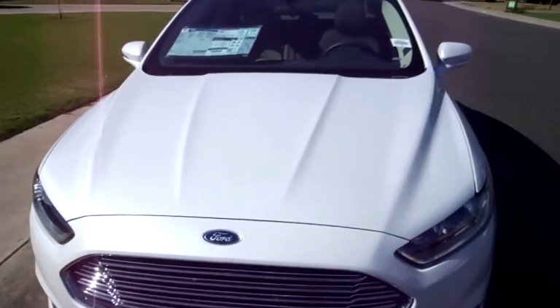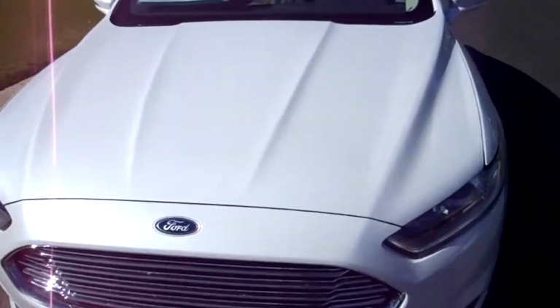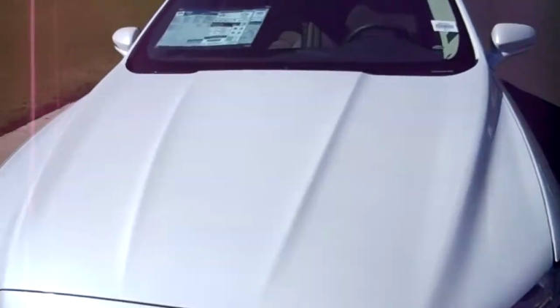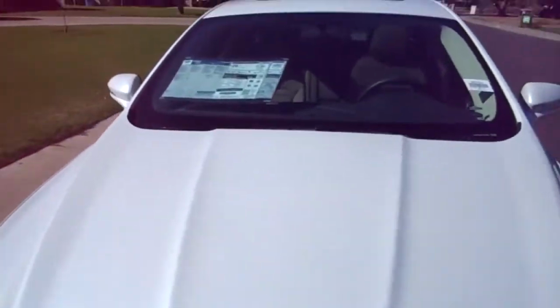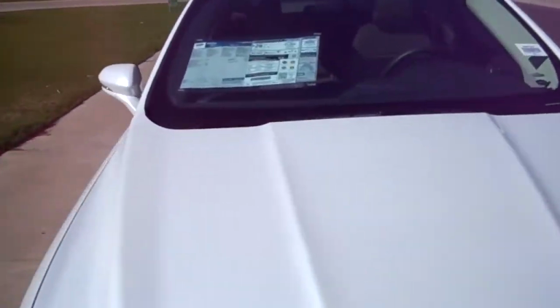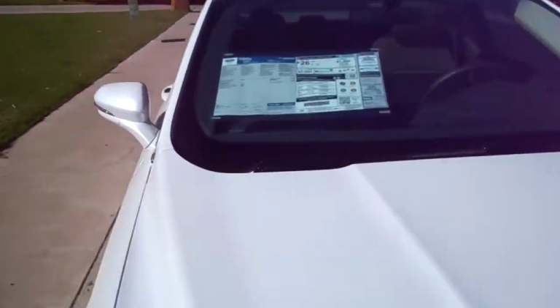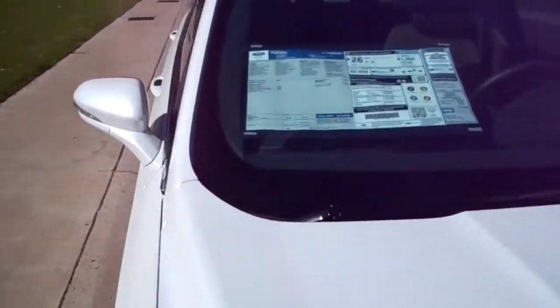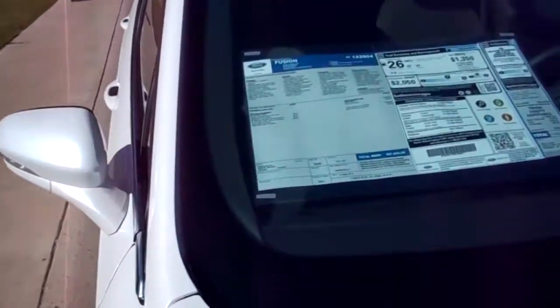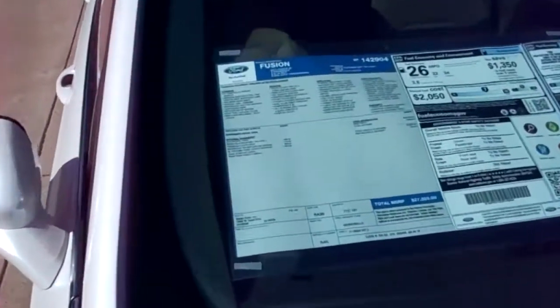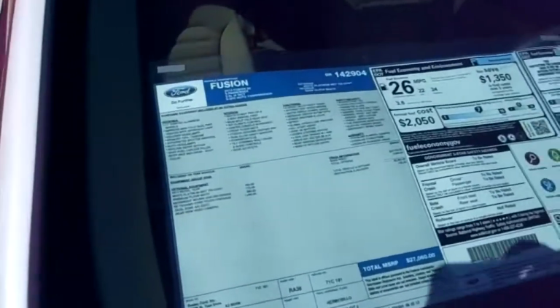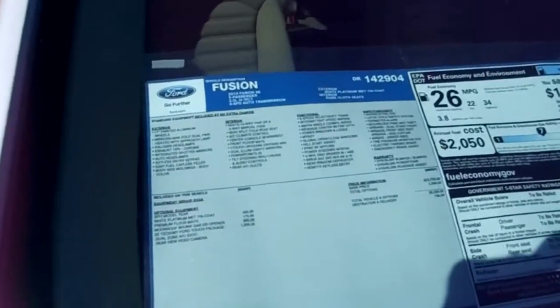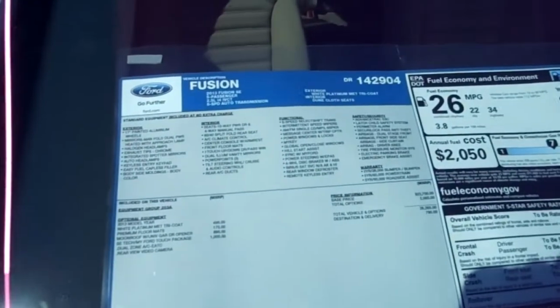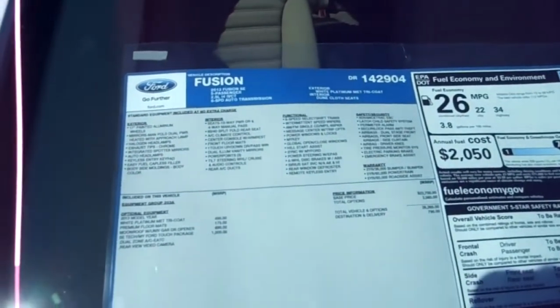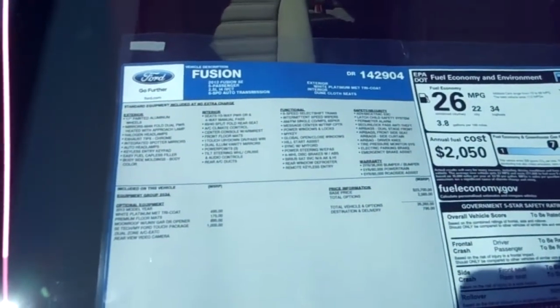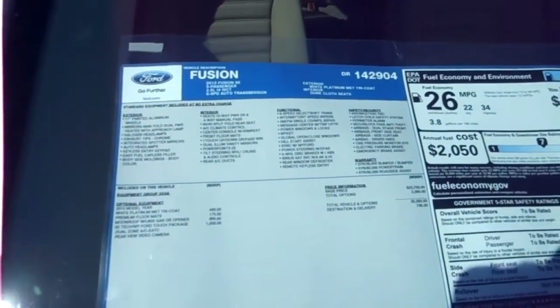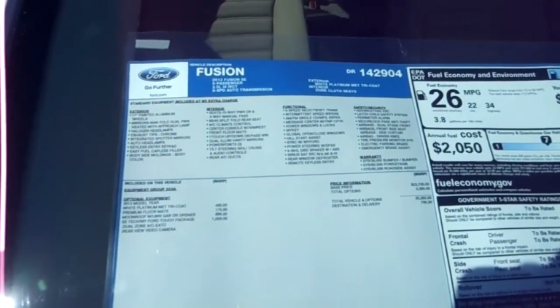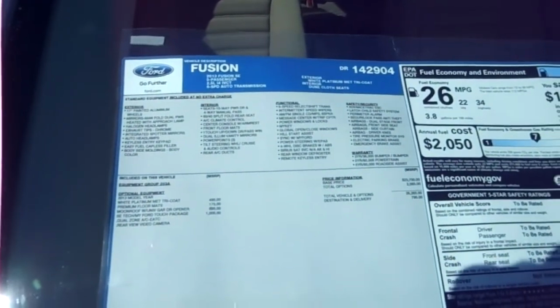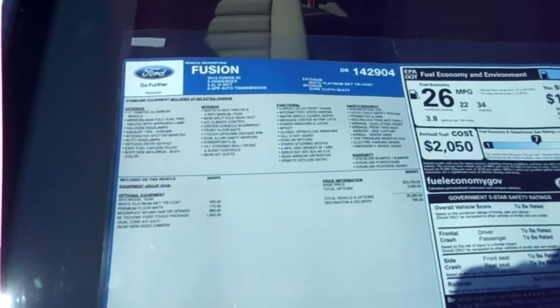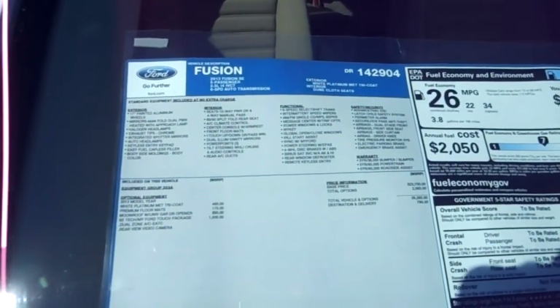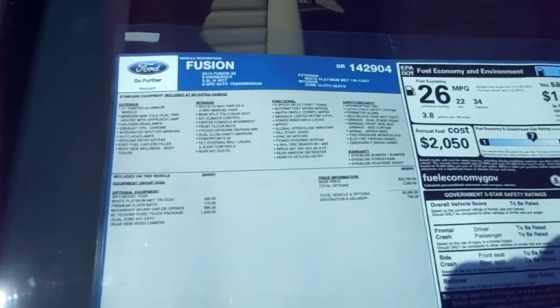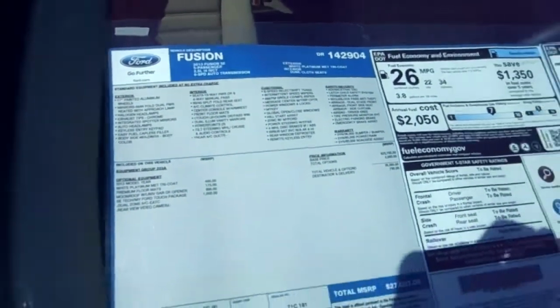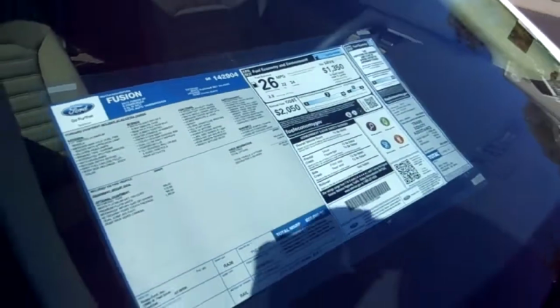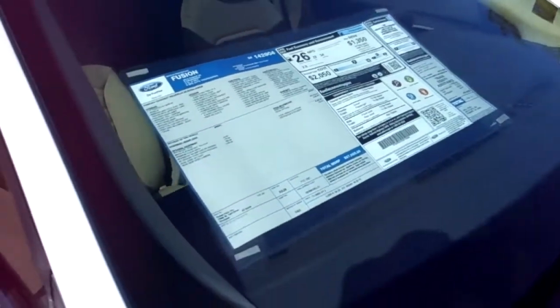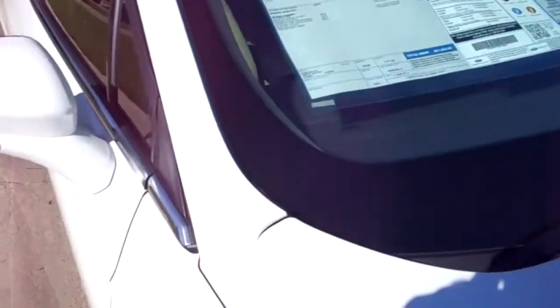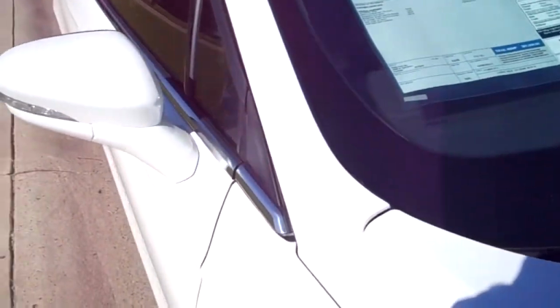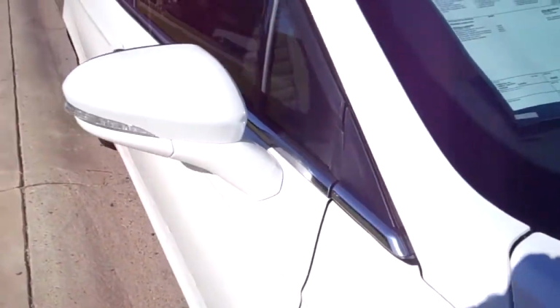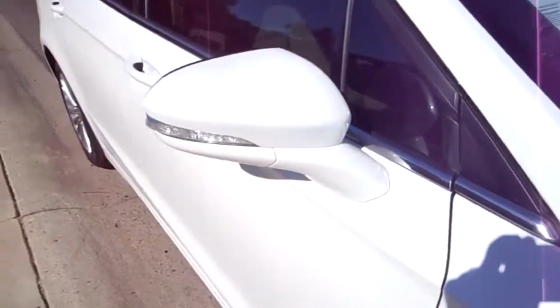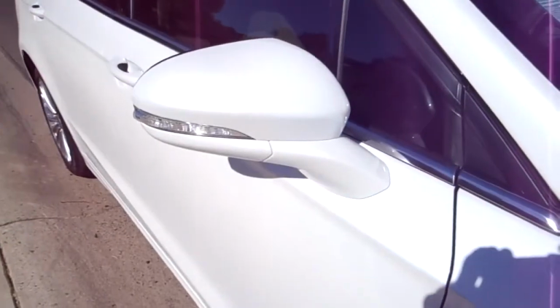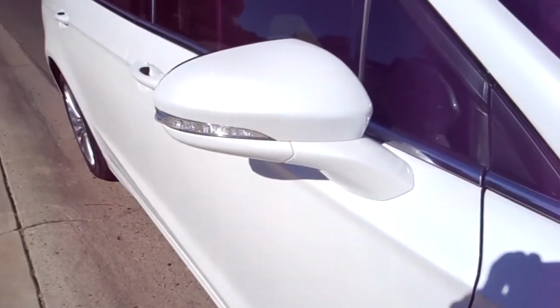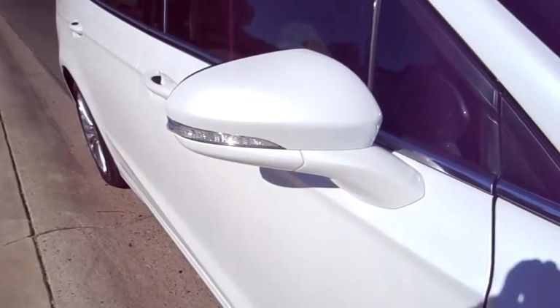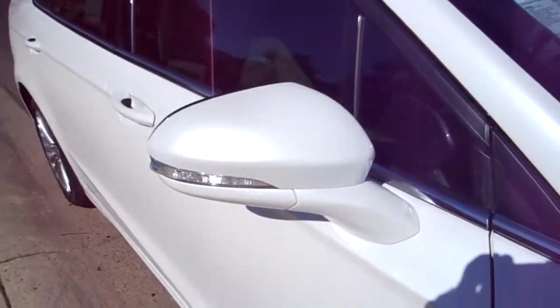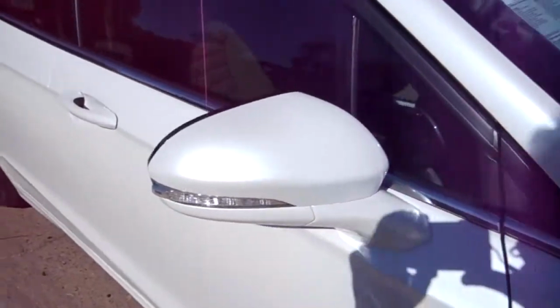We're looking at an SE — it's a beautiful vehicle. This one is the 2.5, 6-speed auto transmission, and it's a beautiful color: white platinum metallic.